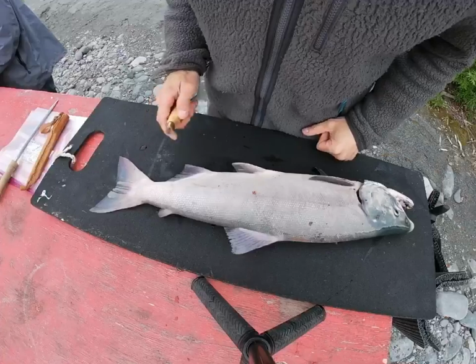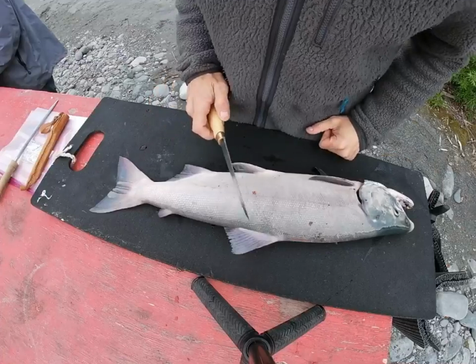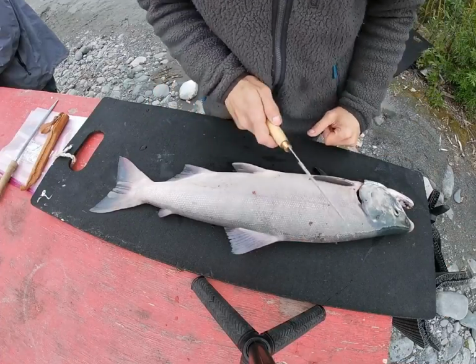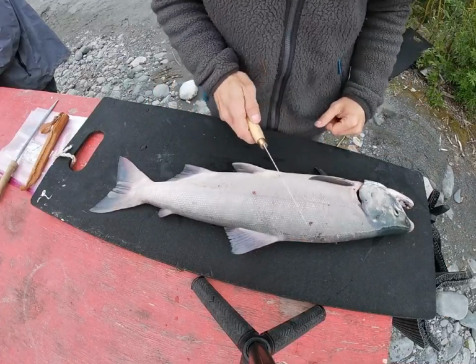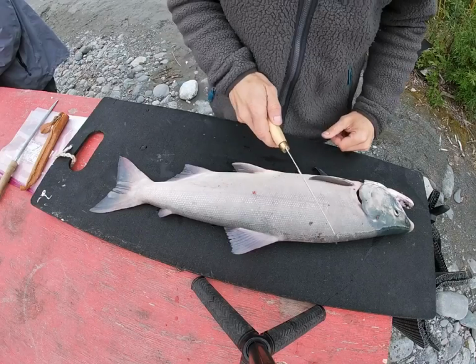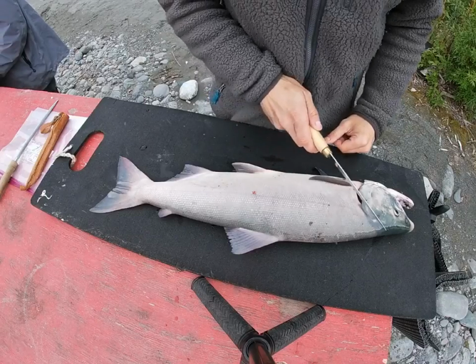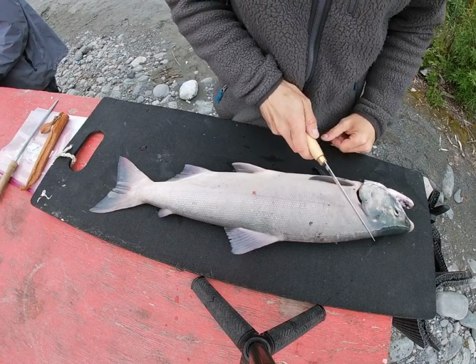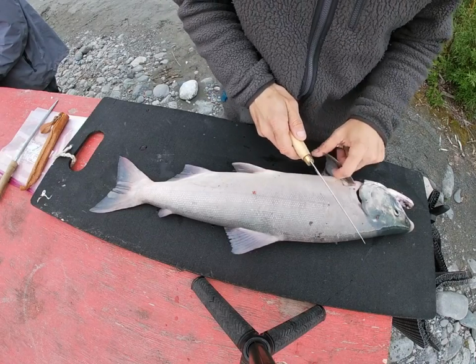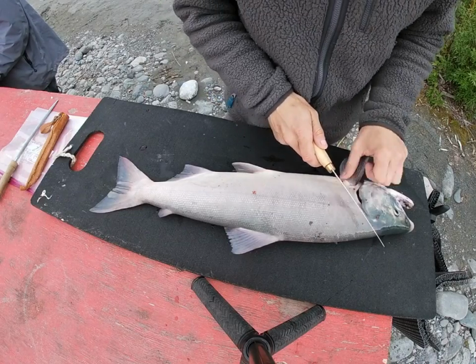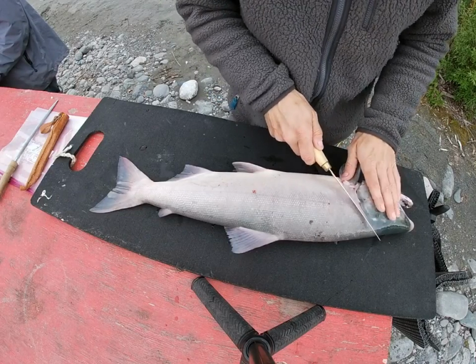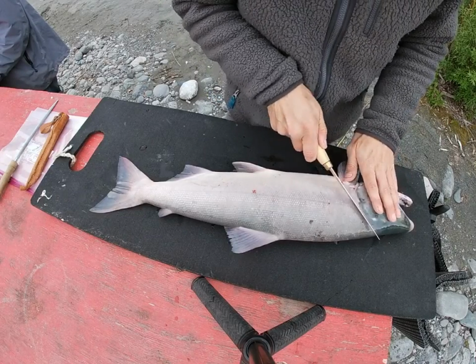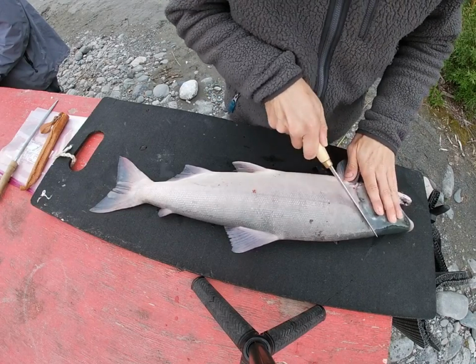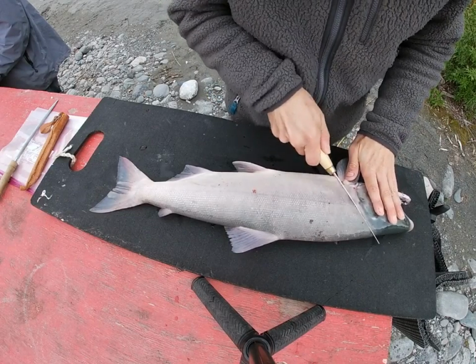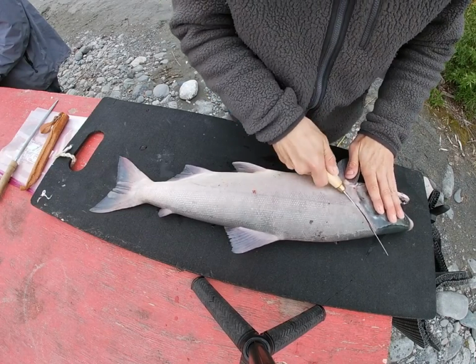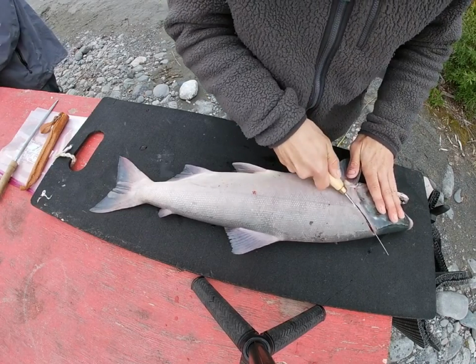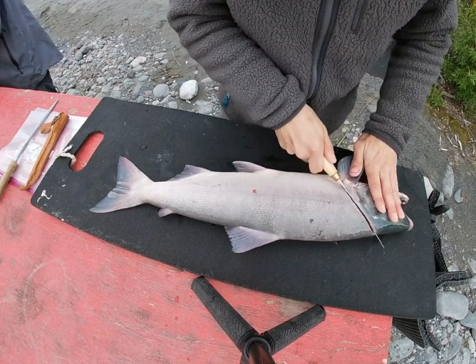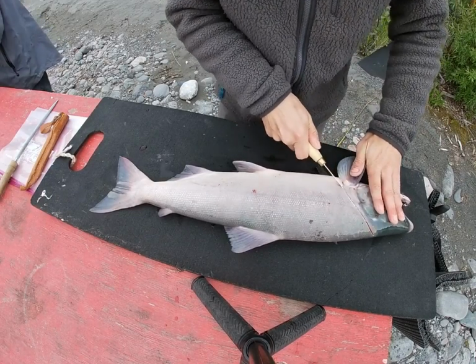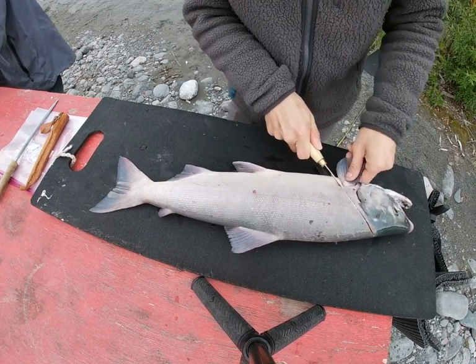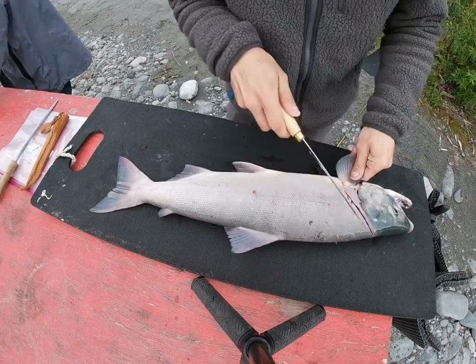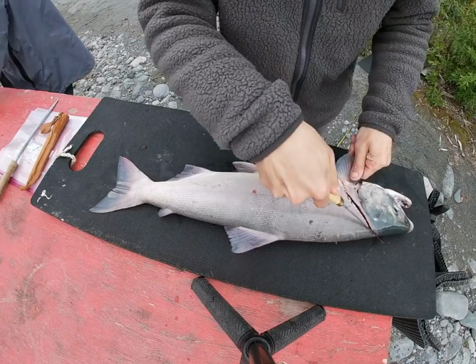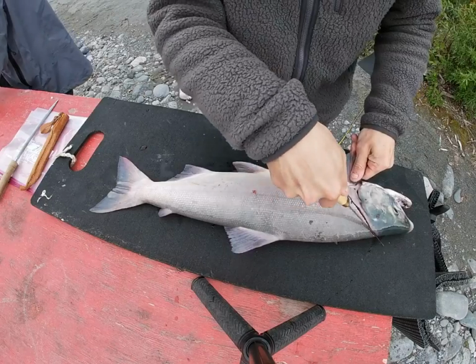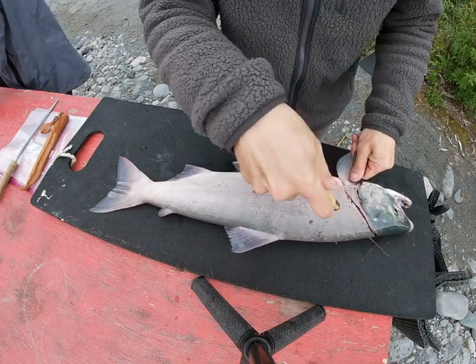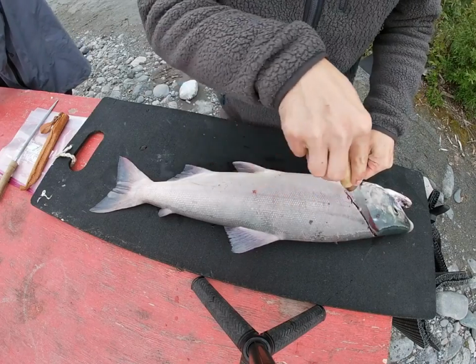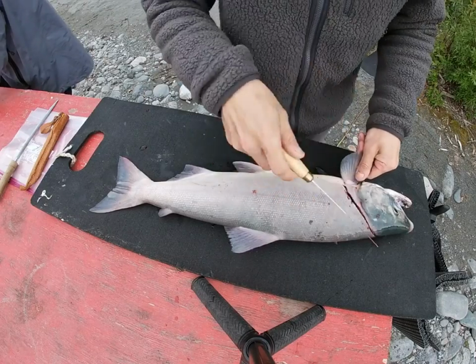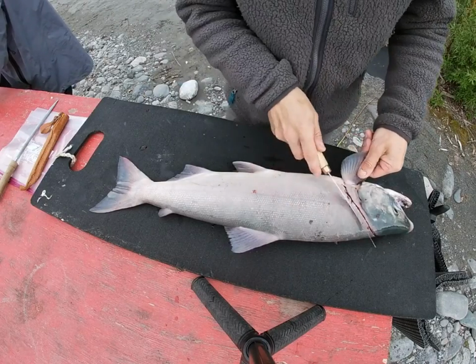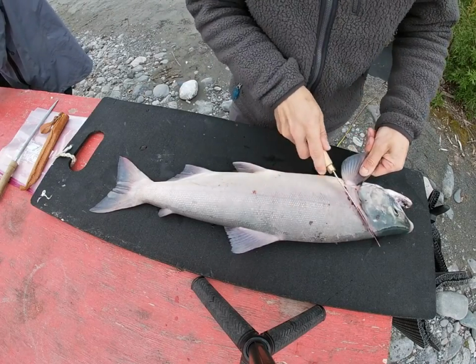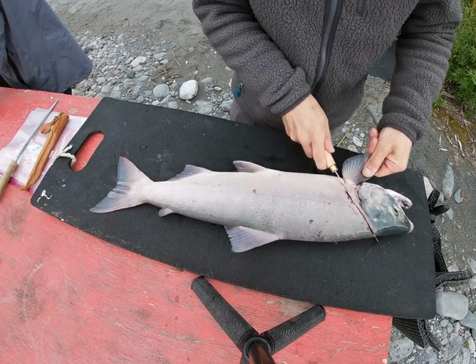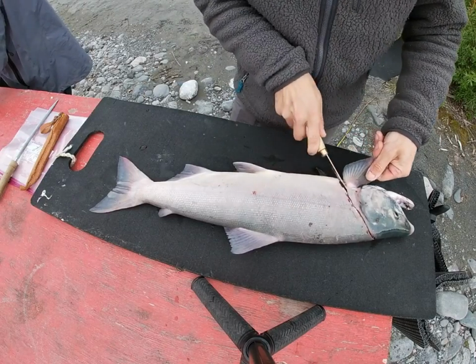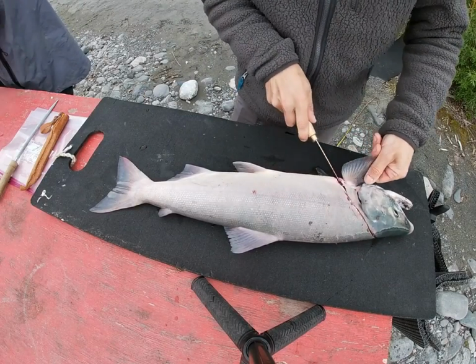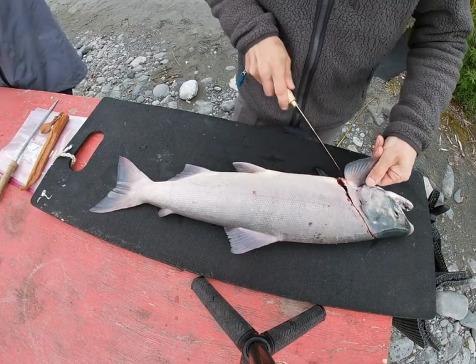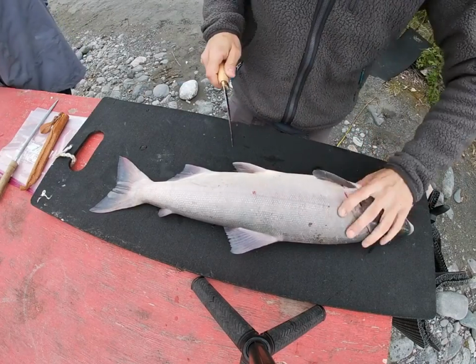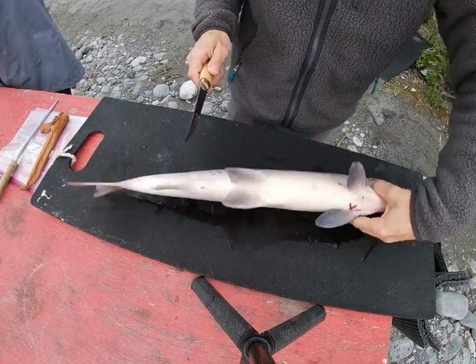I got my red here. First thing I want to do is cut behind the gill. I like to get nice and high up in that shoulder — there's a lot of good meat back up in there. Do it on both sides.